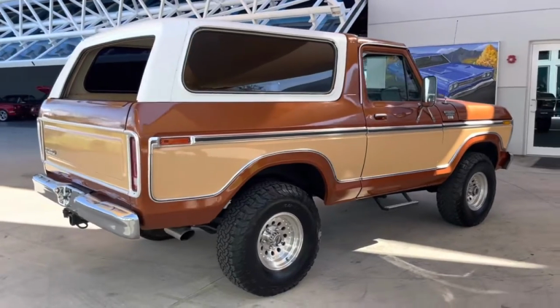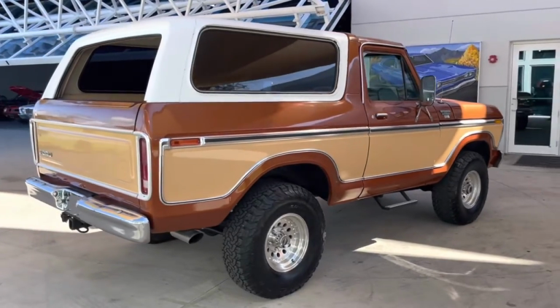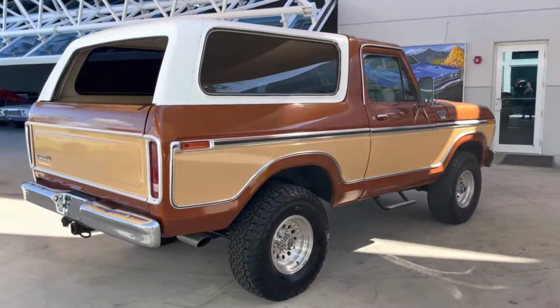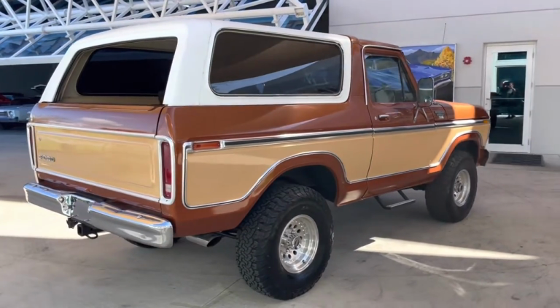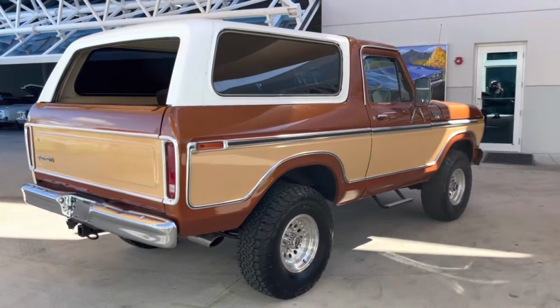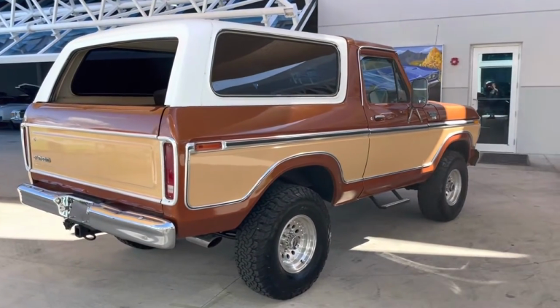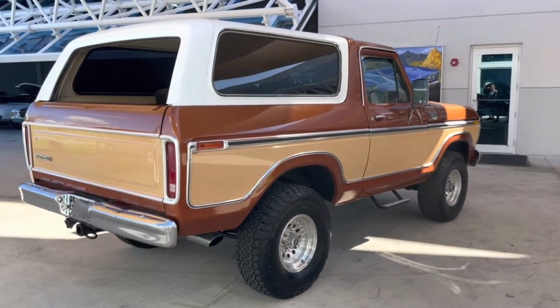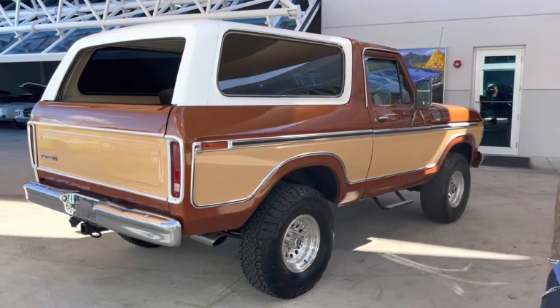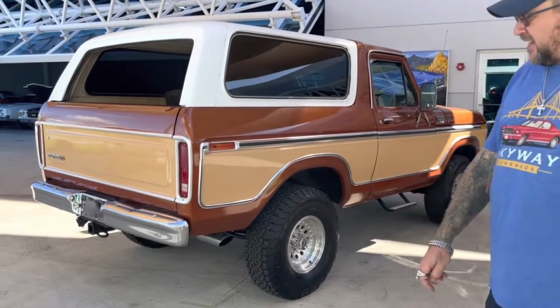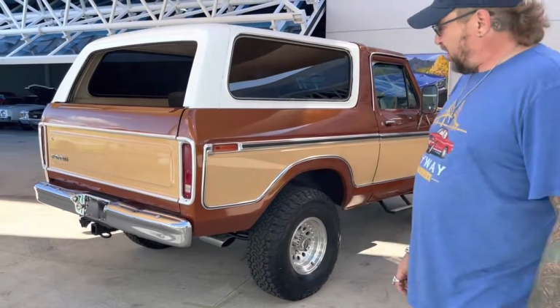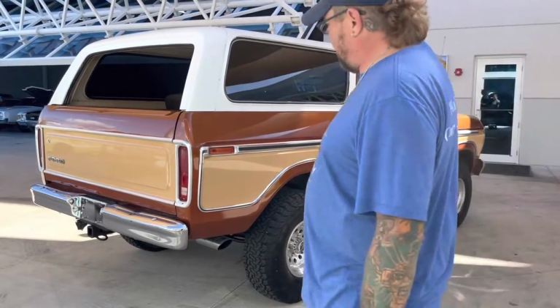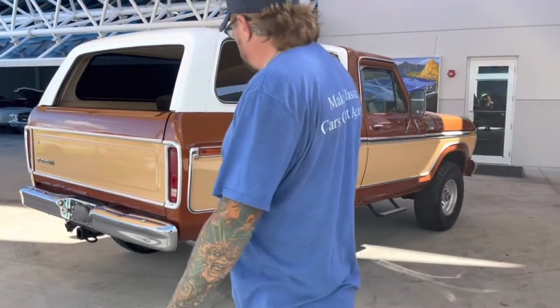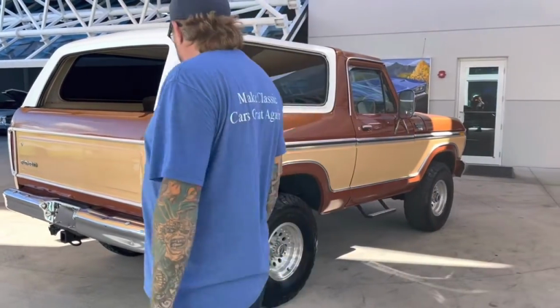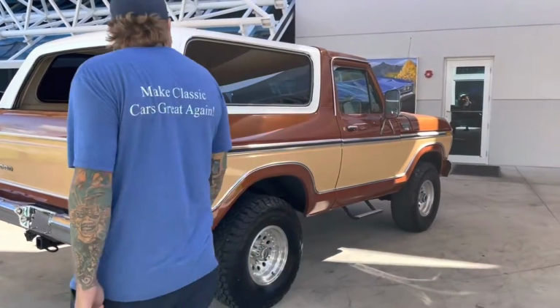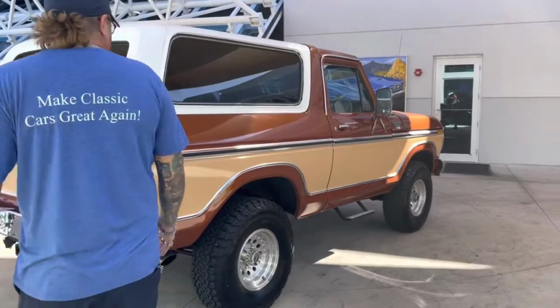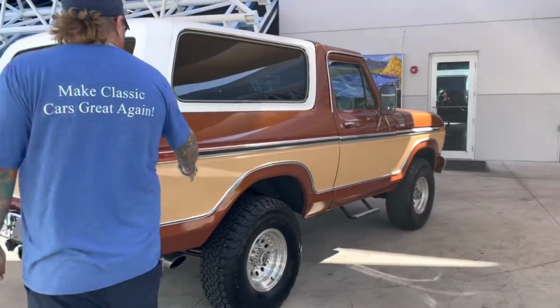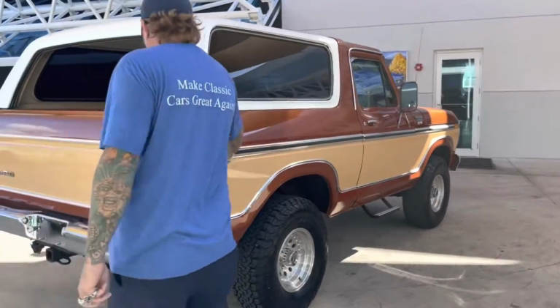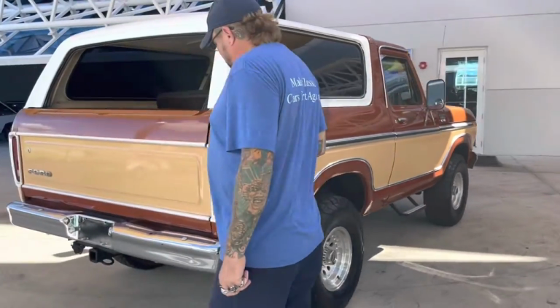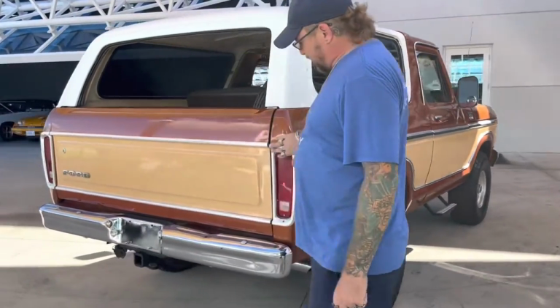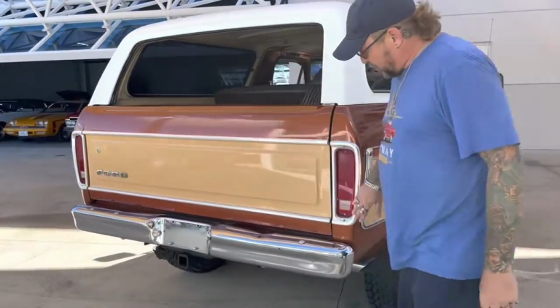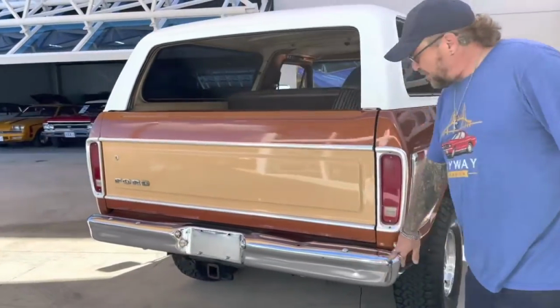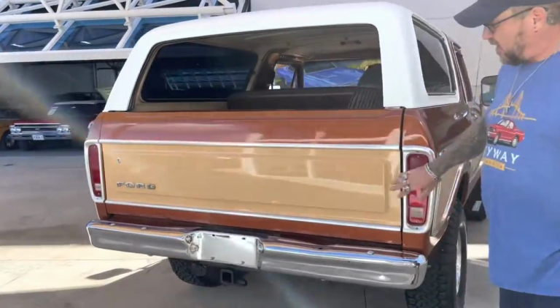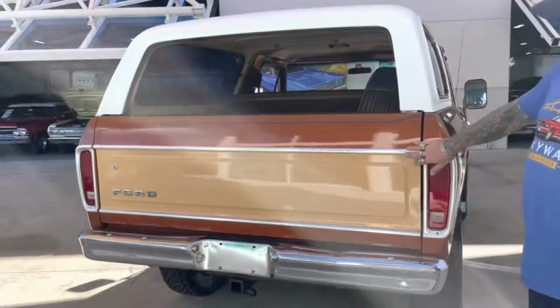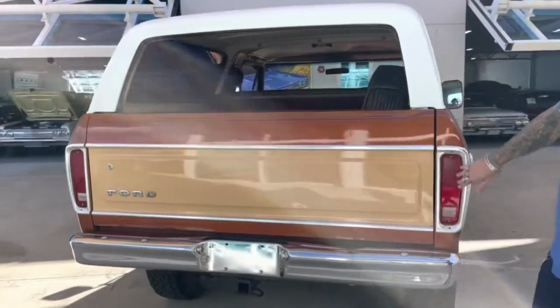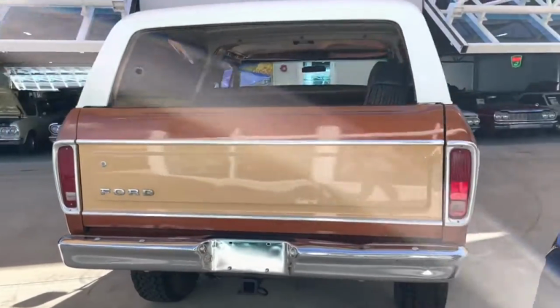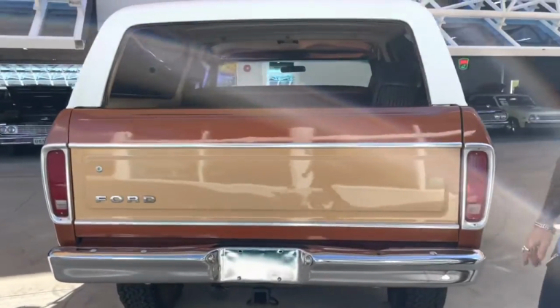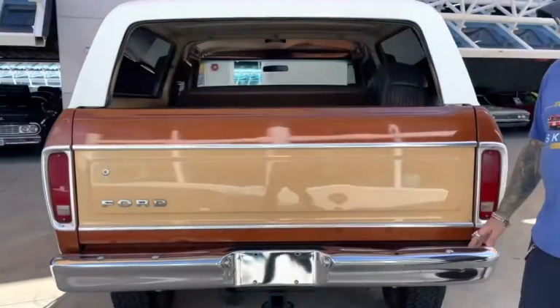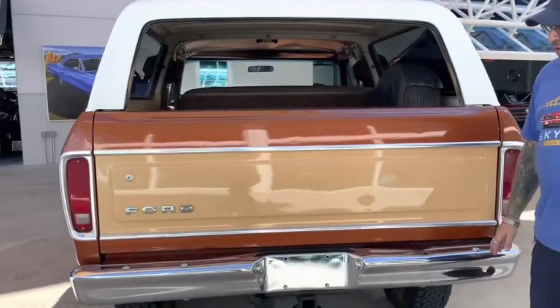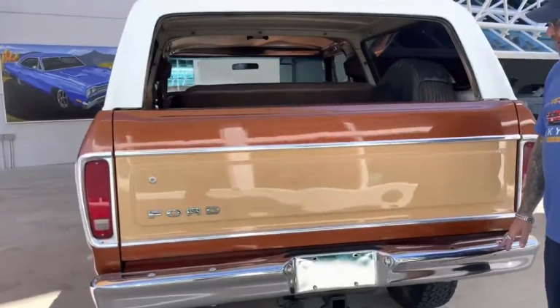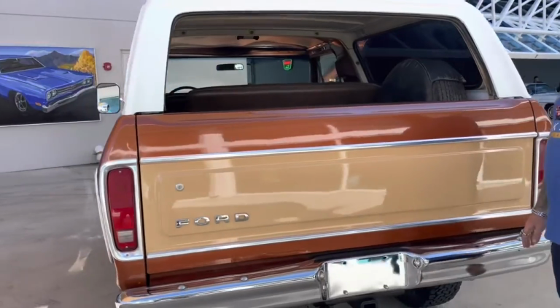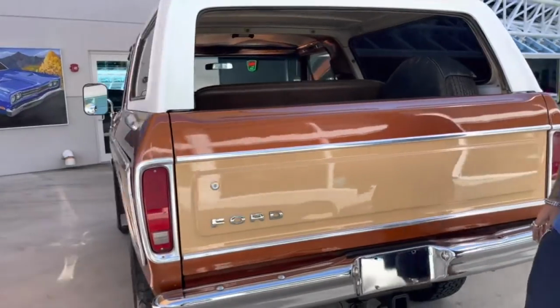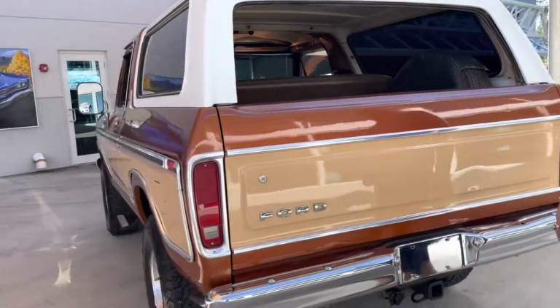It's a V8 automatic with power steering, power brakes, and air conditioning. All the aluminum and chrome on the car is in good shape — free of rust, pitting, or a whole bunch of dents.